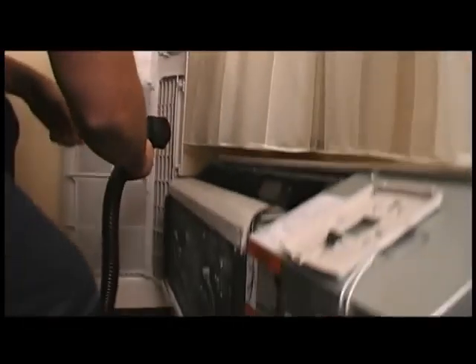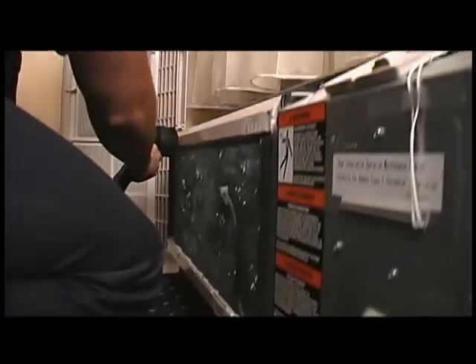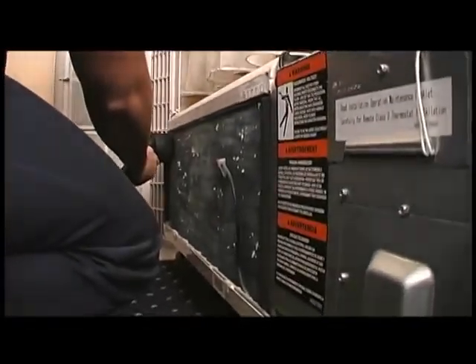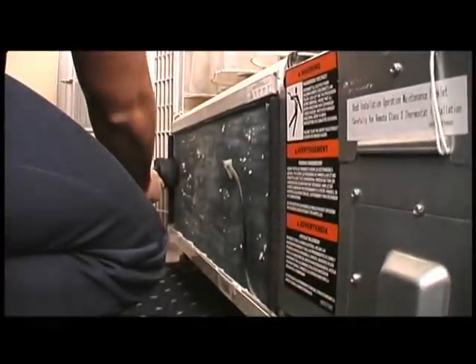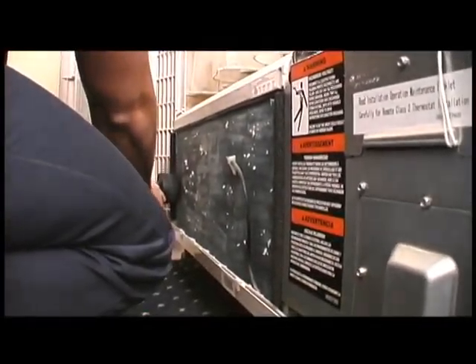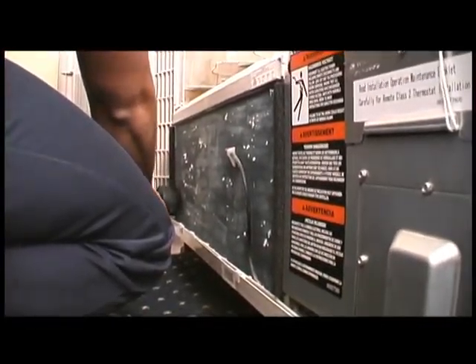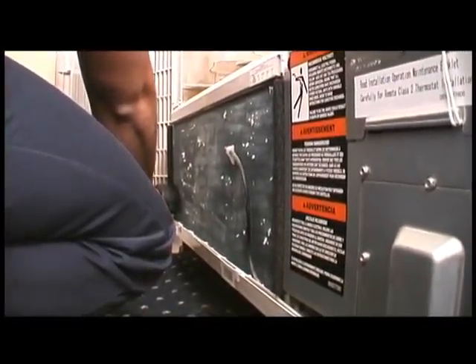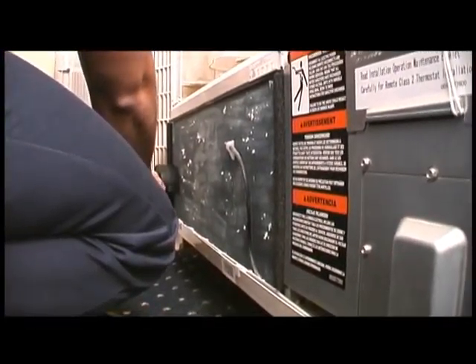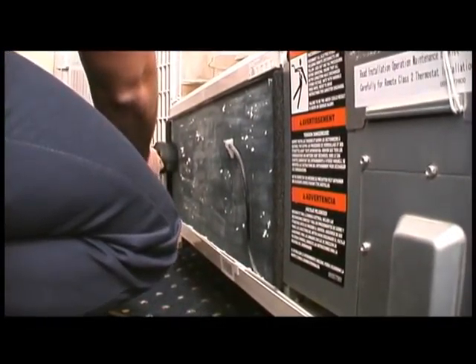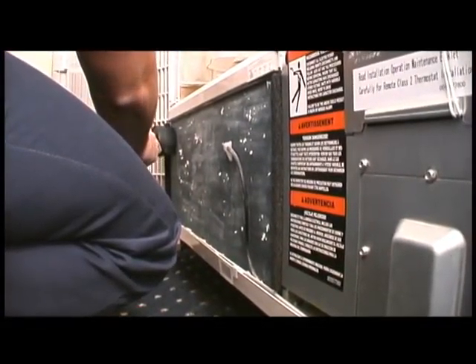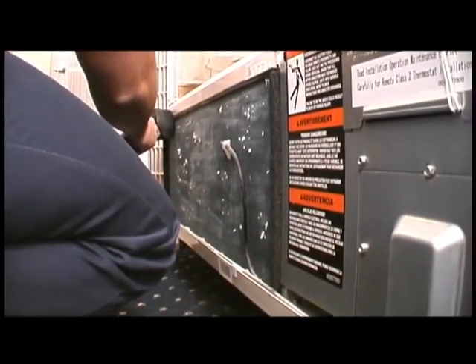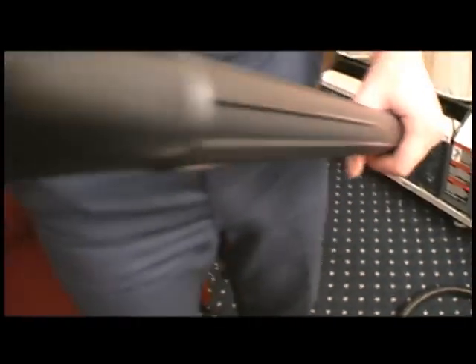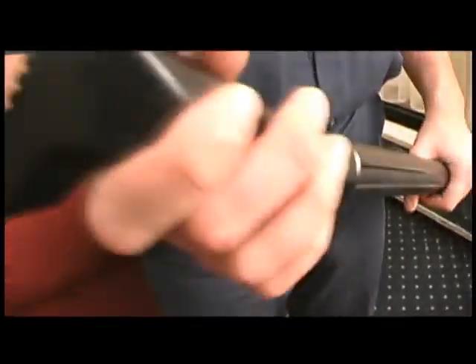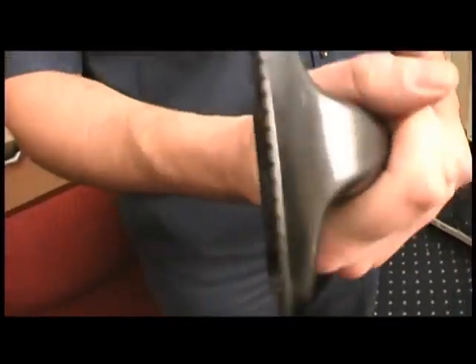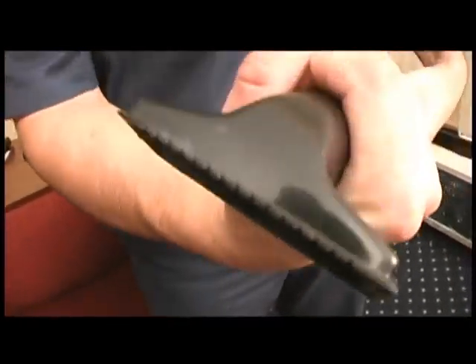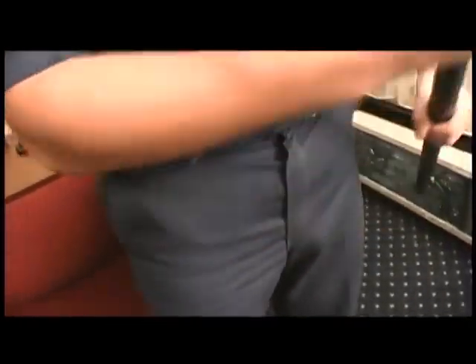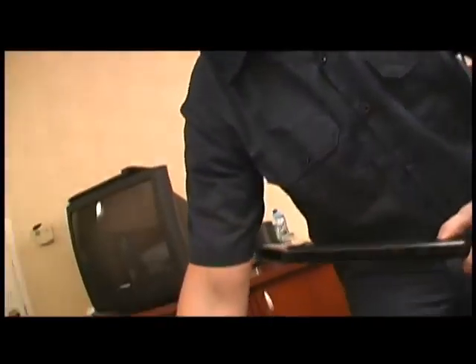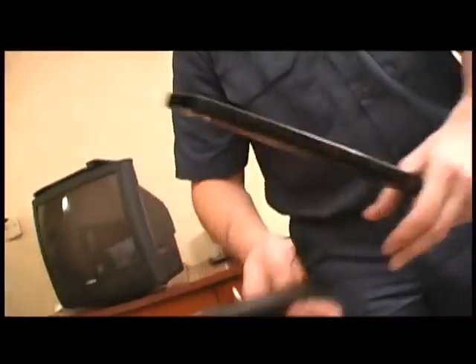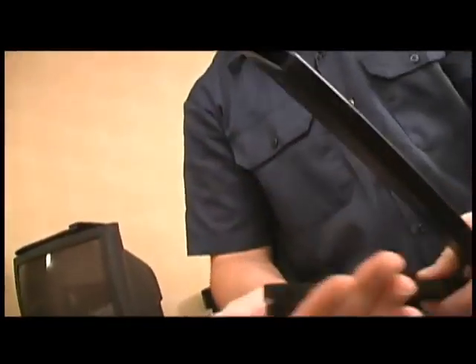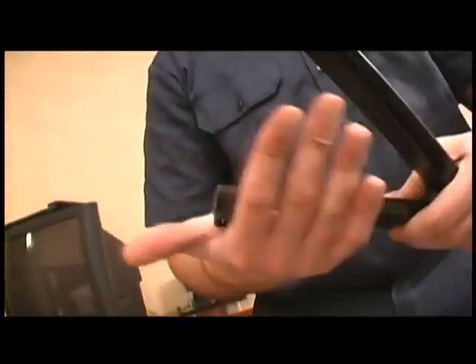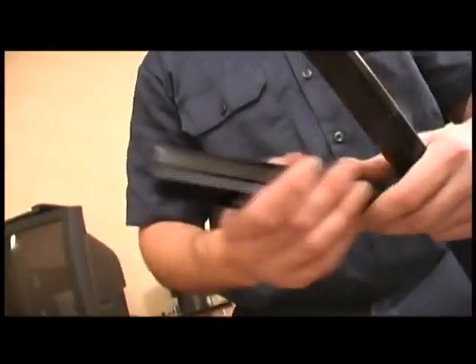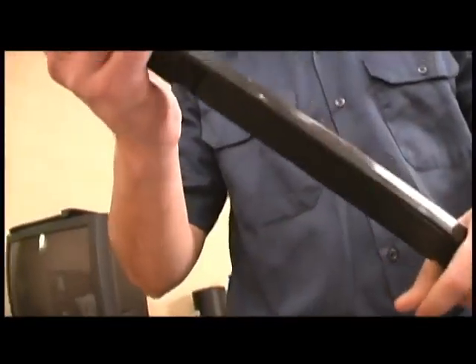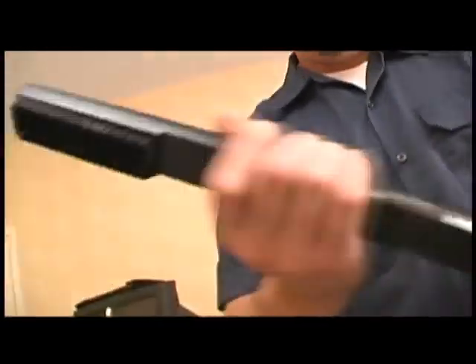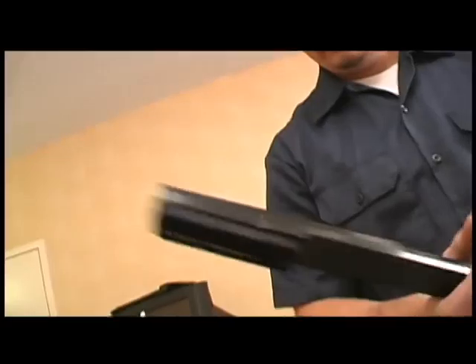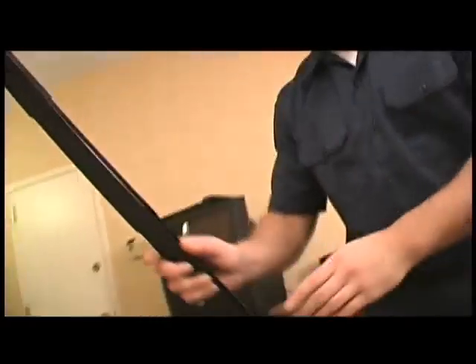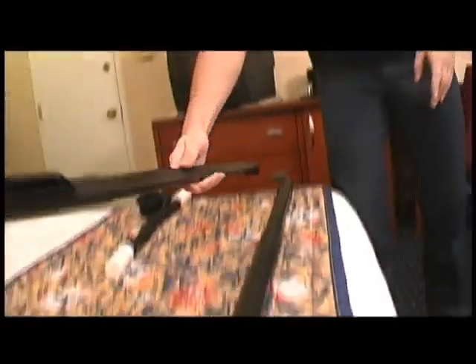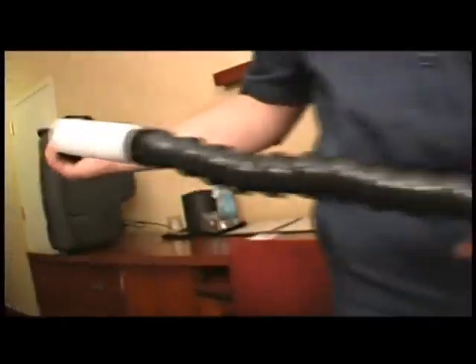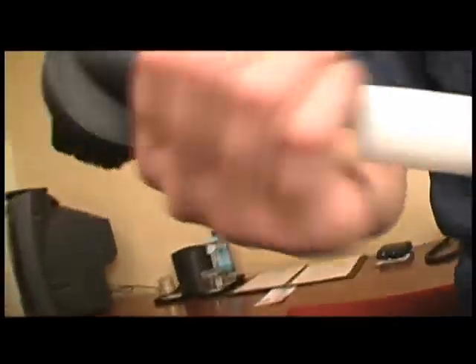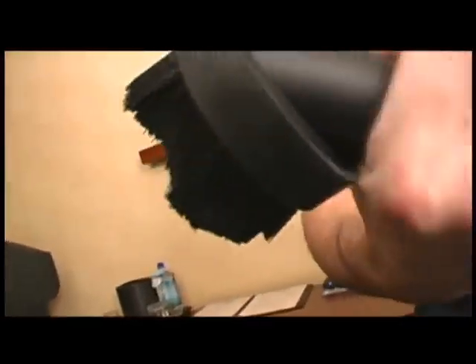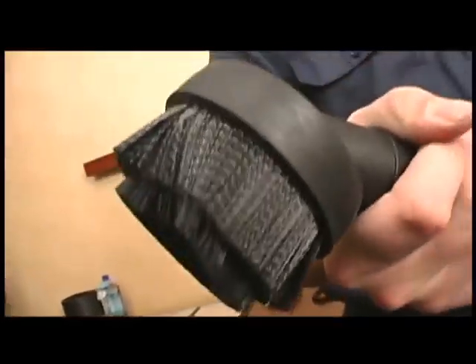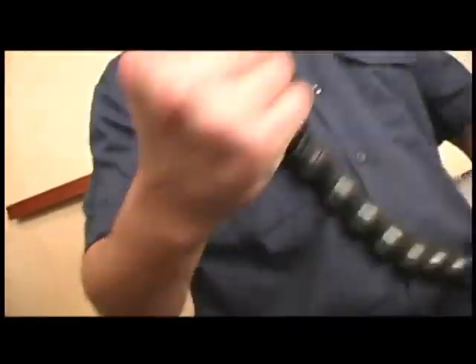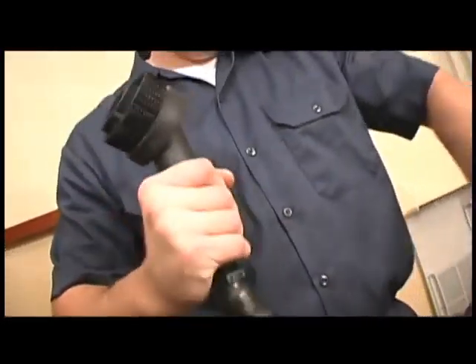There's no escaping the power and reach of this versatile HEPA vacuum. A six-foot hose and multiple accessories allow this DryVac to get just about anywhere in and around coils.